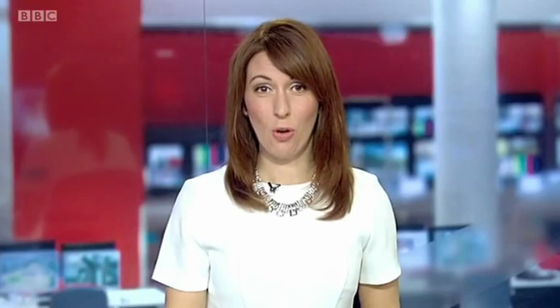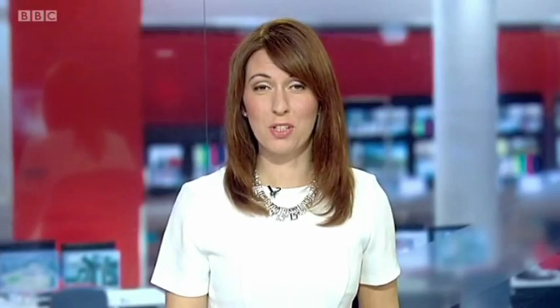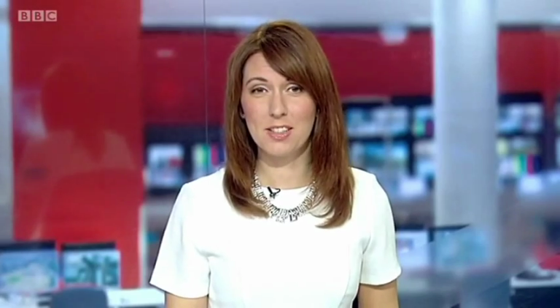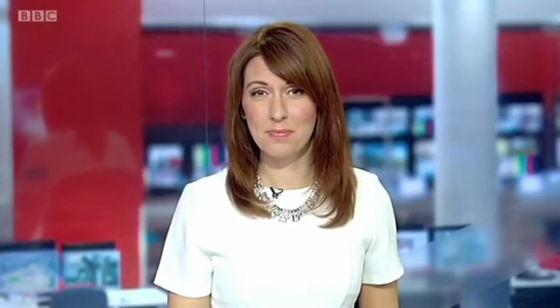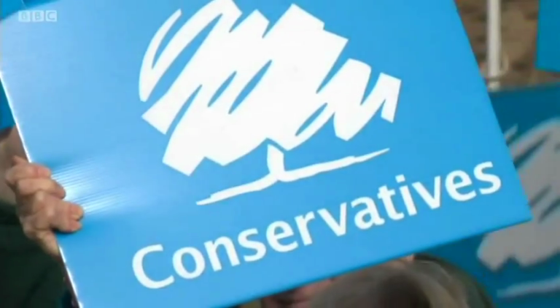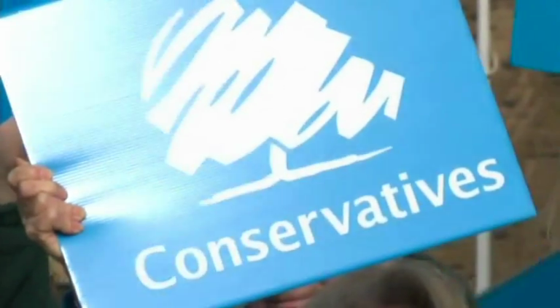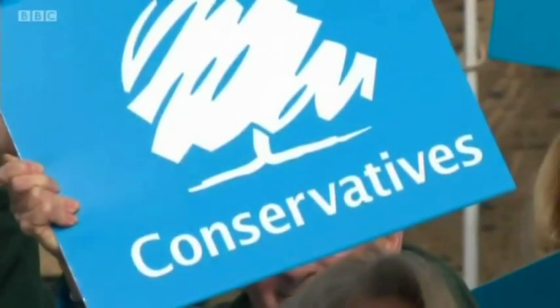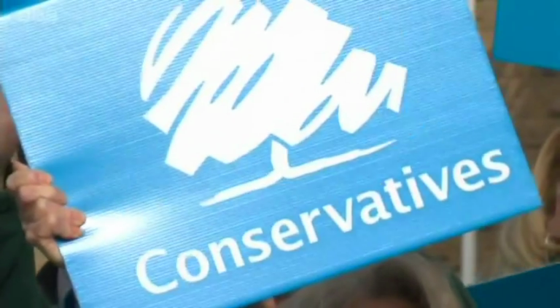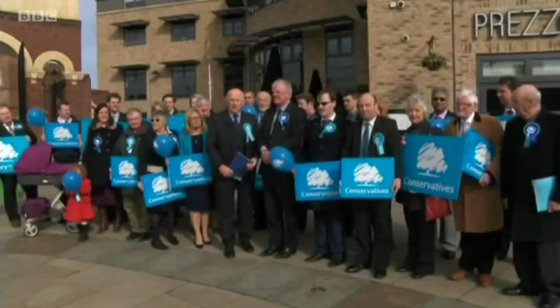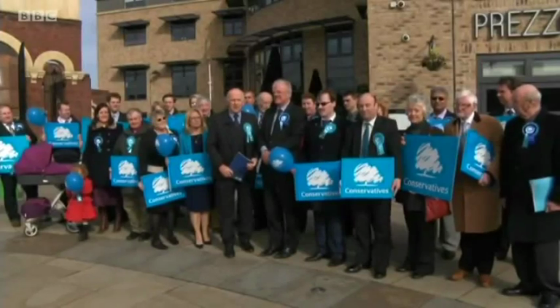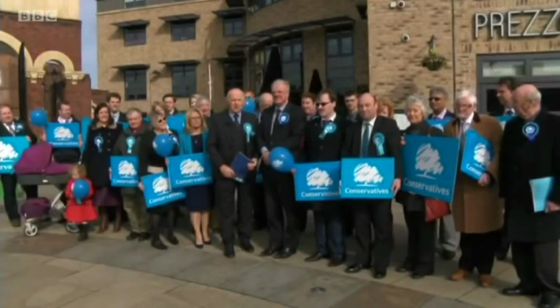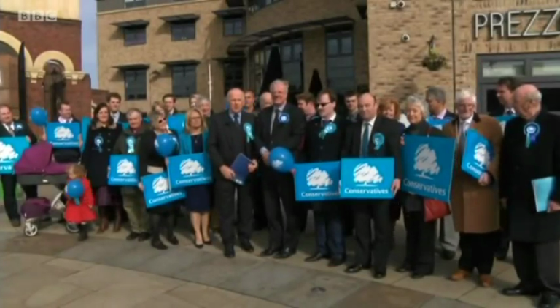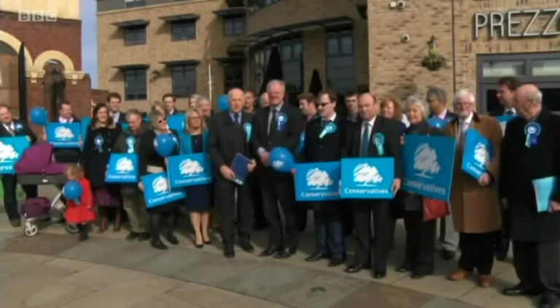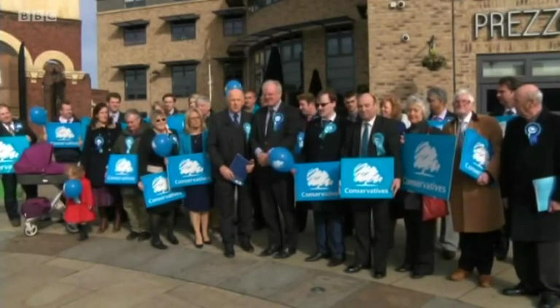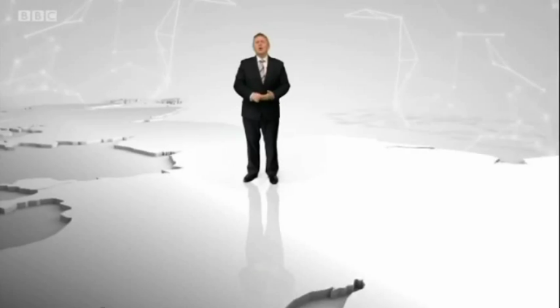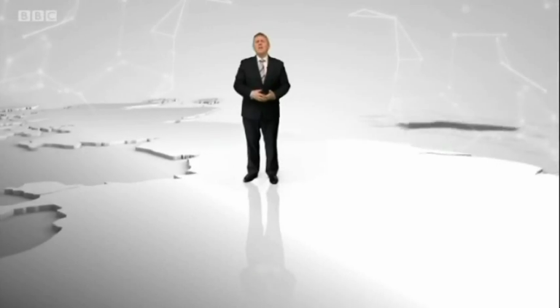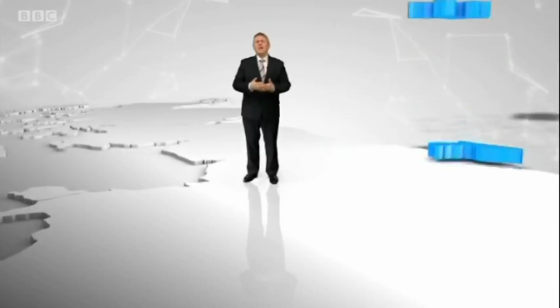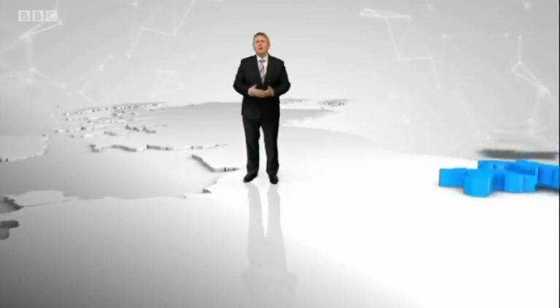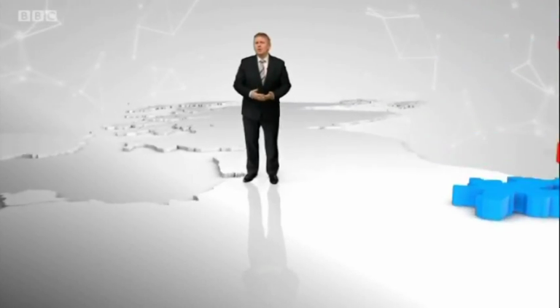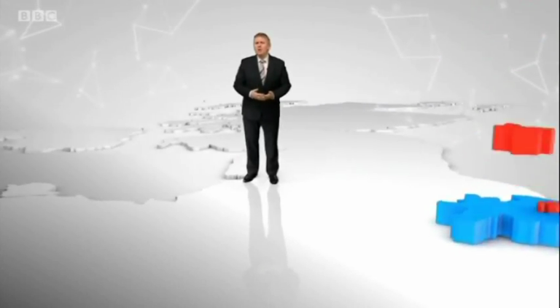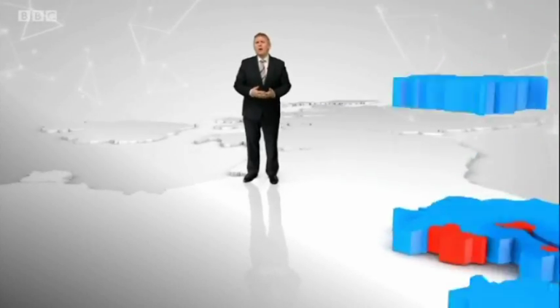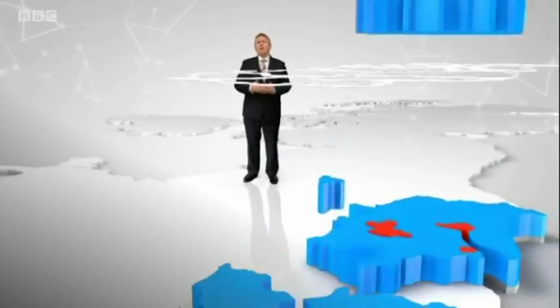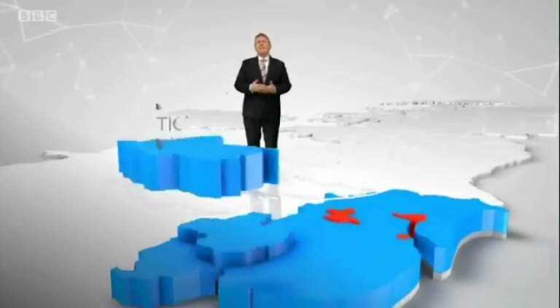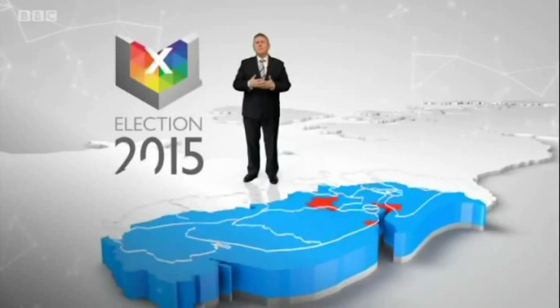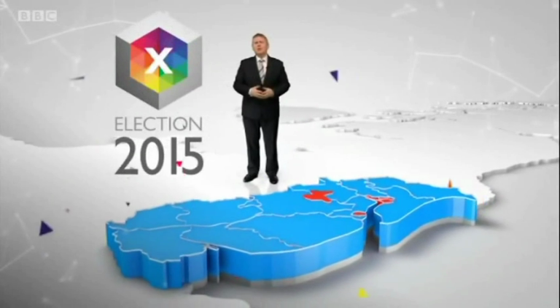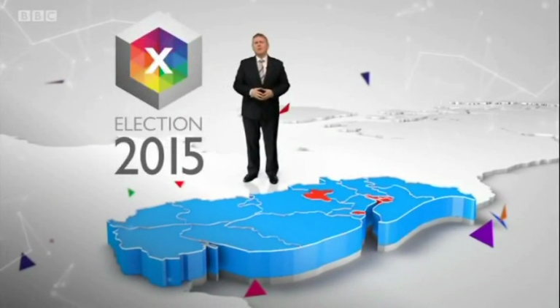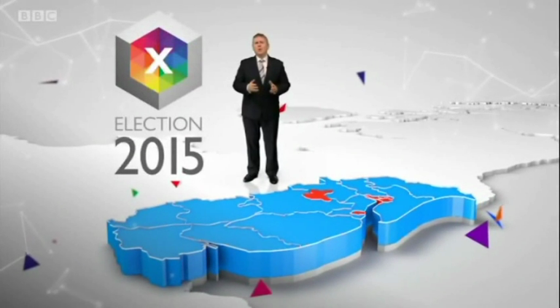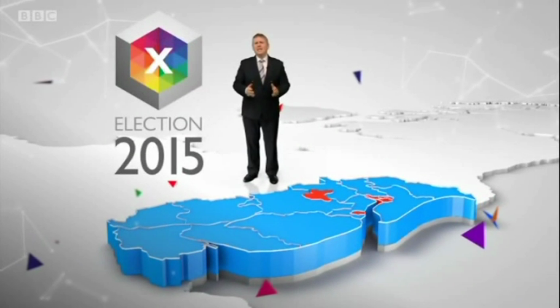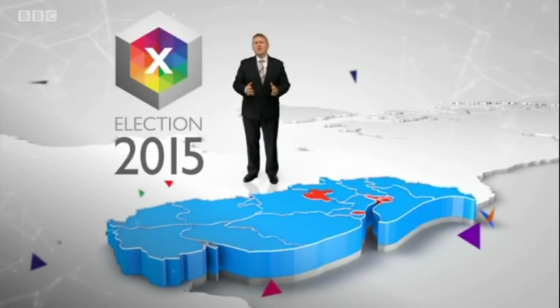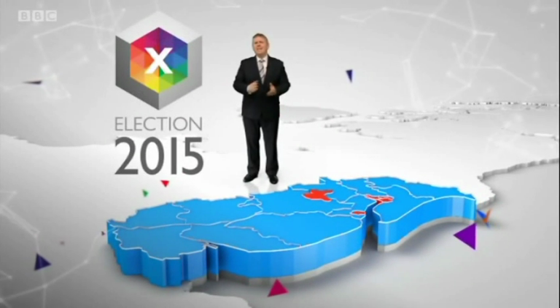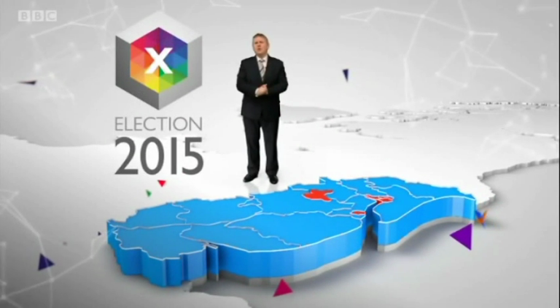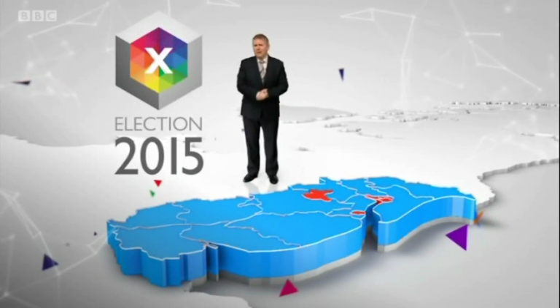Also tonight, the battle for votes in East Yorkshire and Lincolnshire gets underway. Join me in our virtual studio where I'll be looking at the election battleground across Lincolnshire and East Yorkshire.